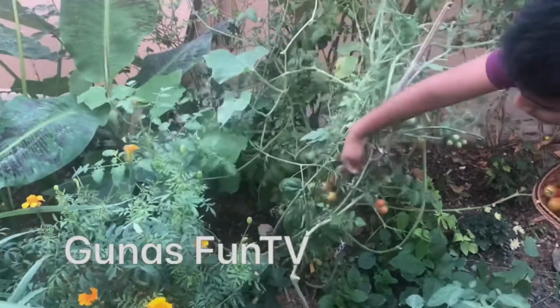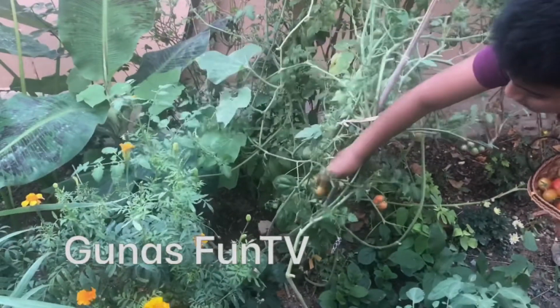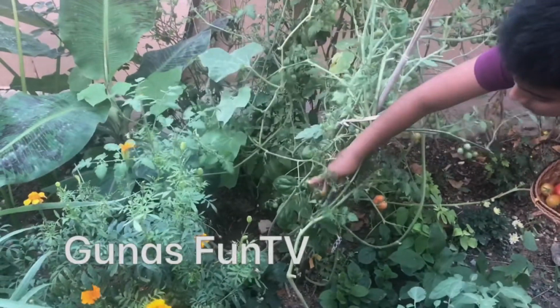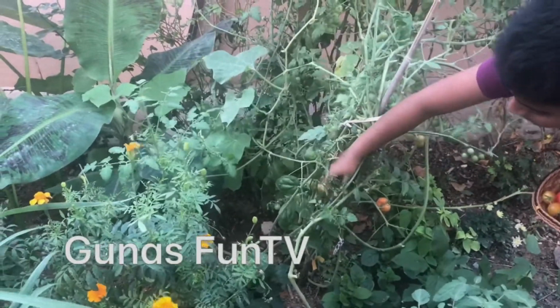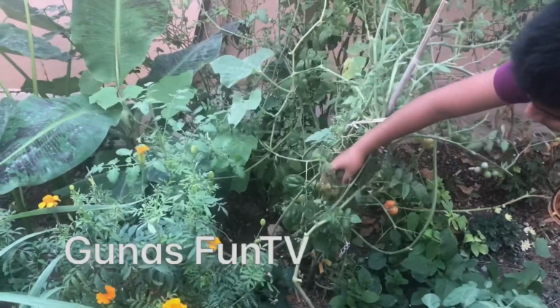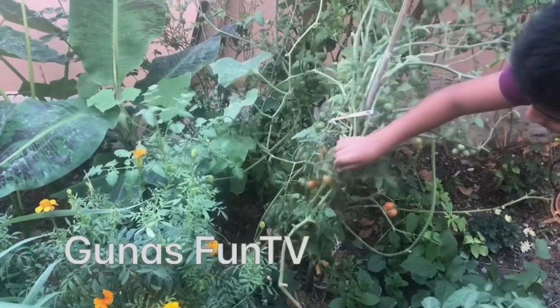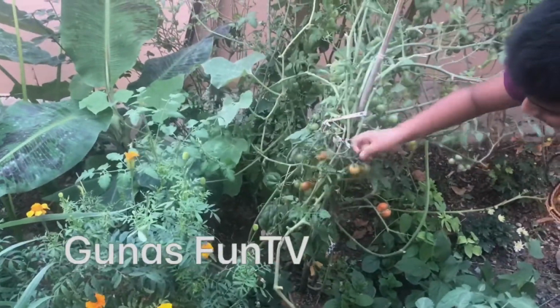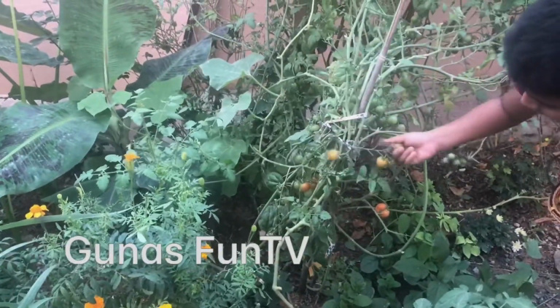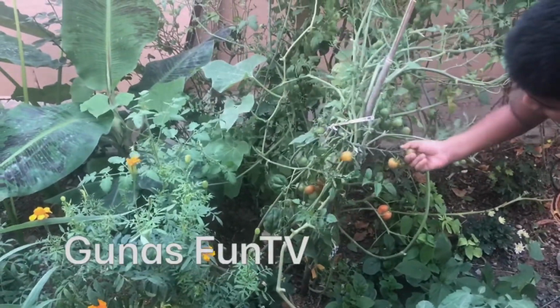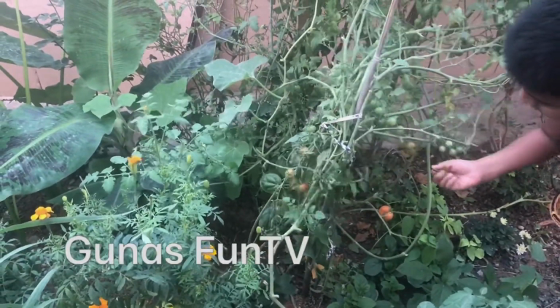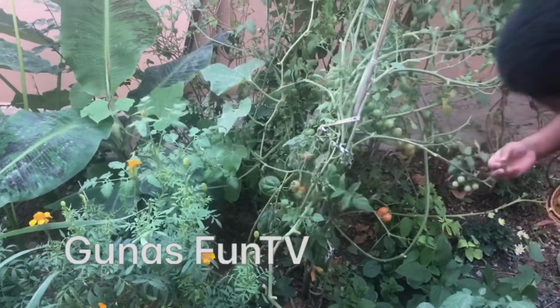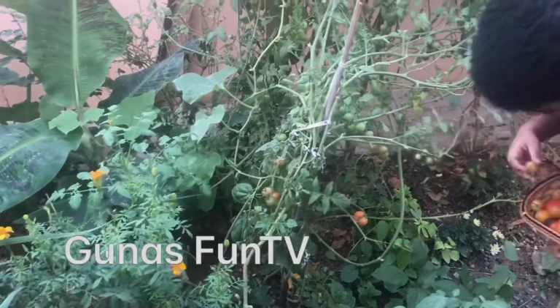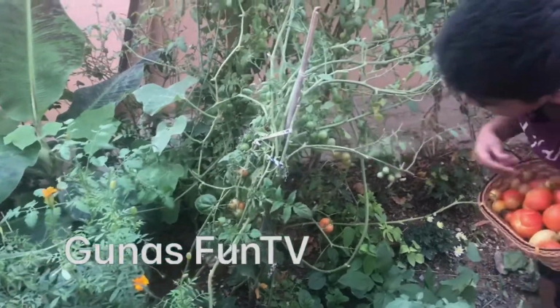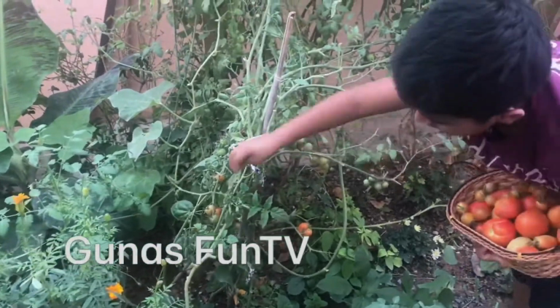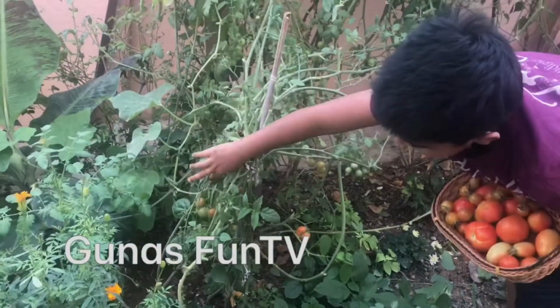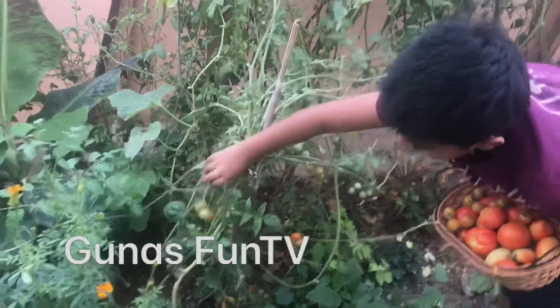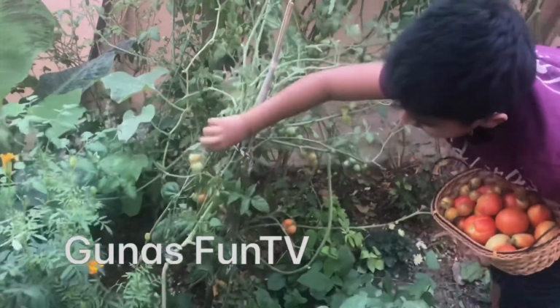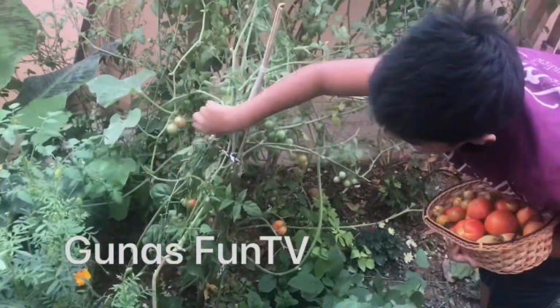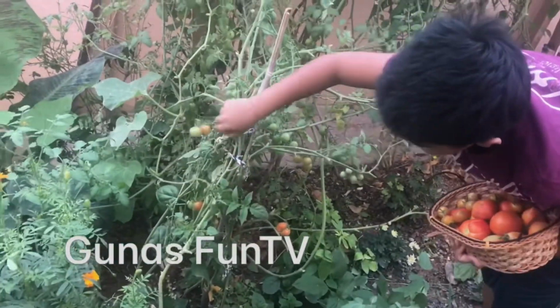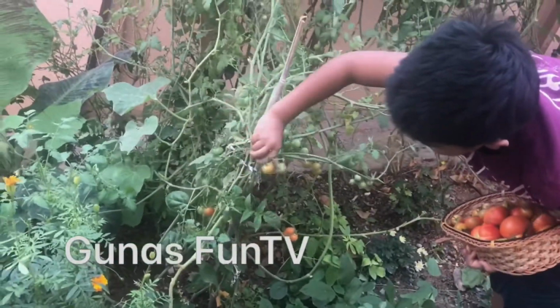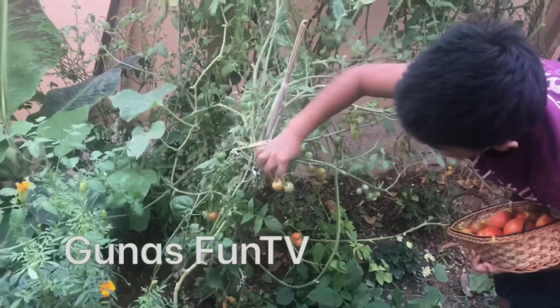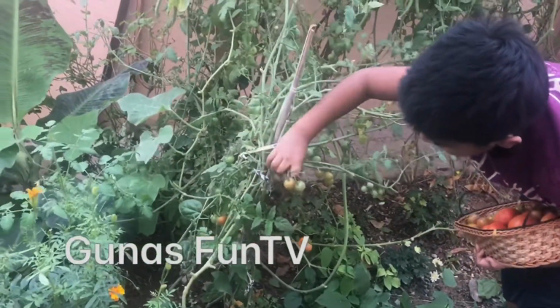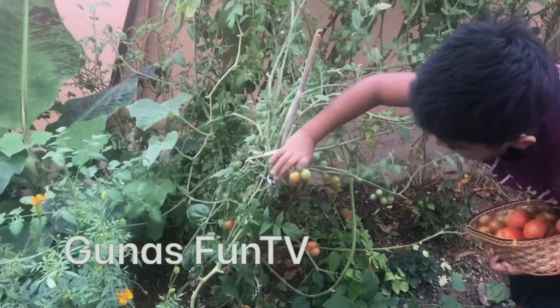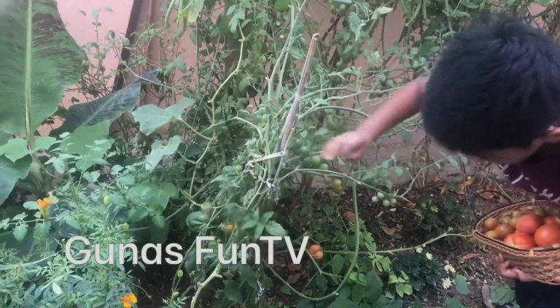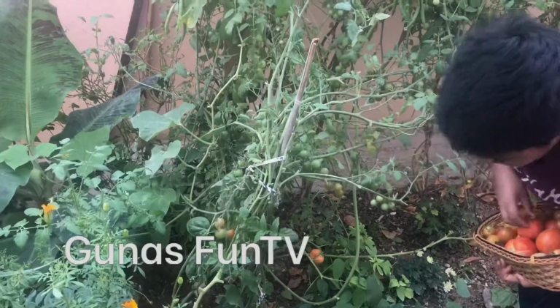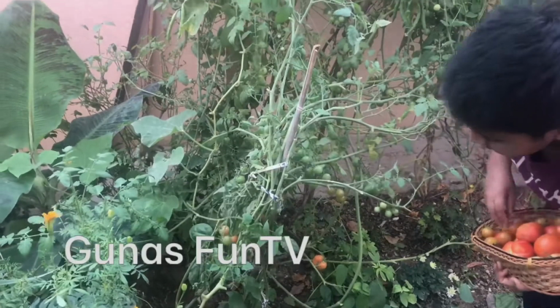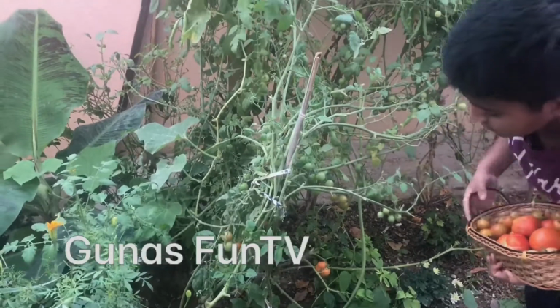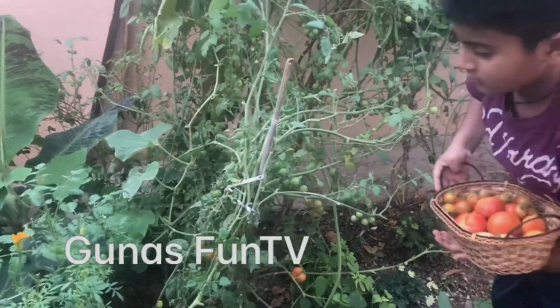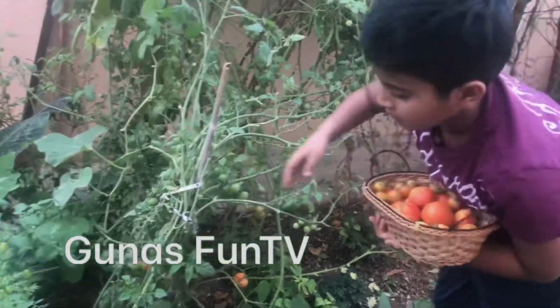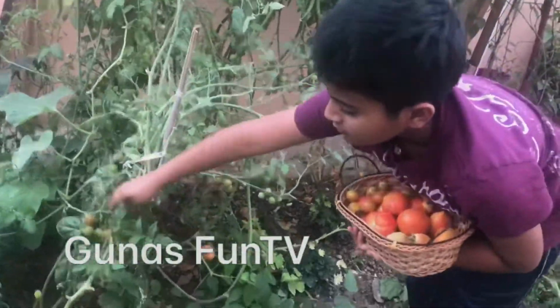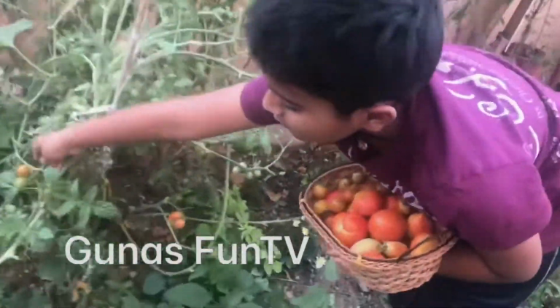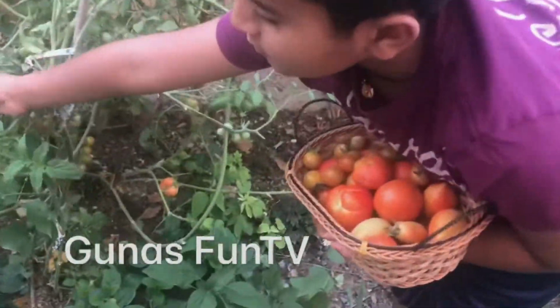Go close, Nana. Don't pull the plant, but go close. Because if you pull the plant, it will die. Go close. Let me hold this basket for you.